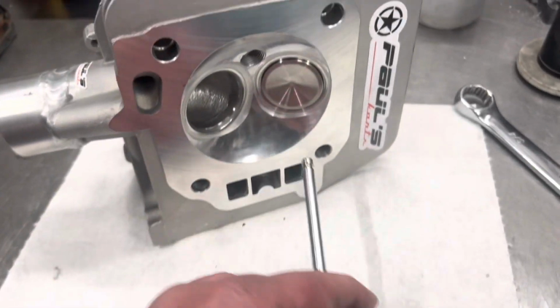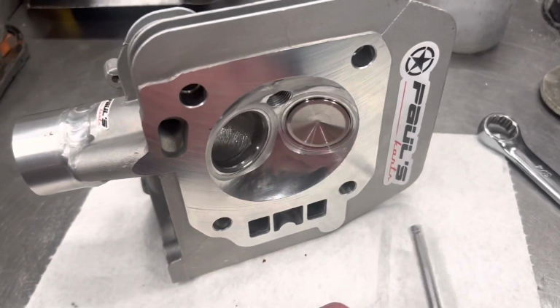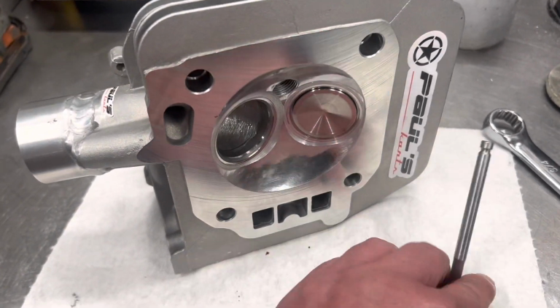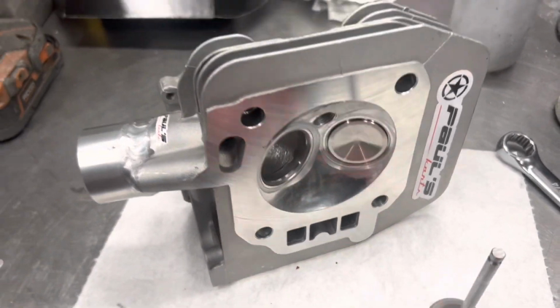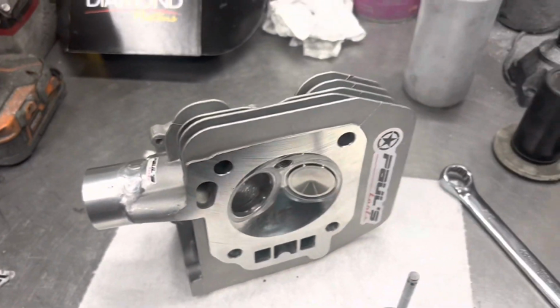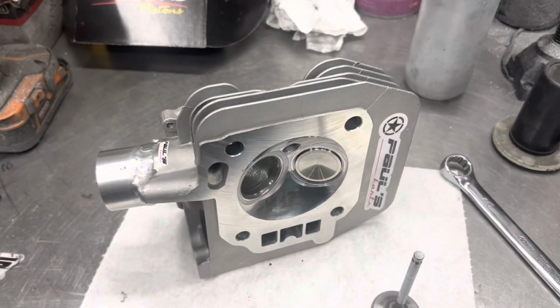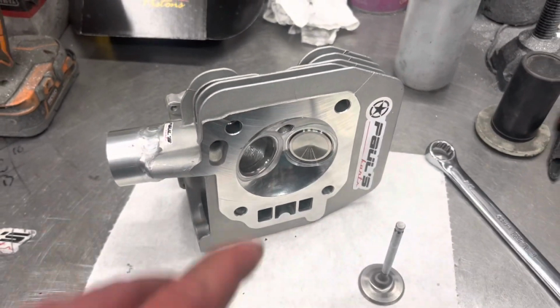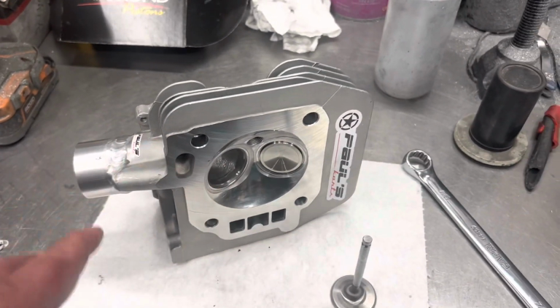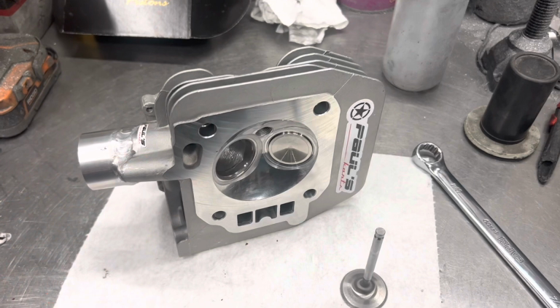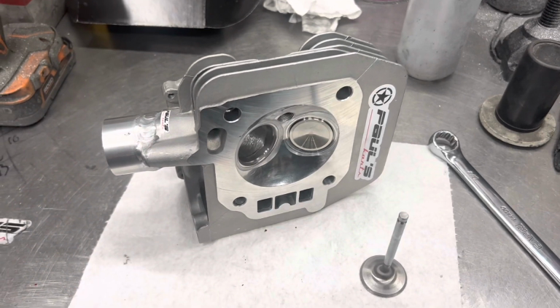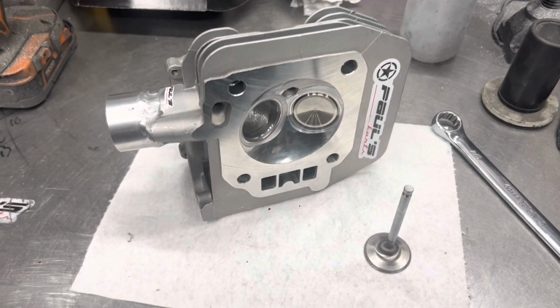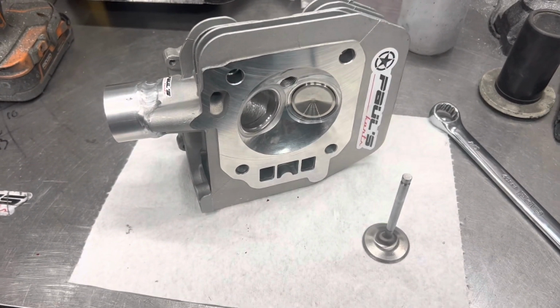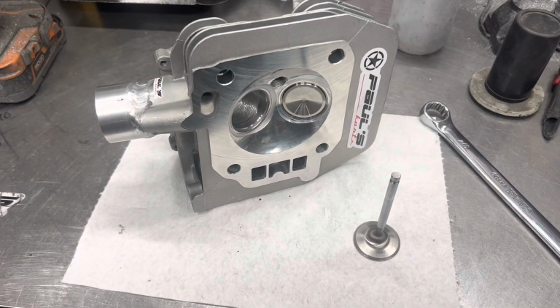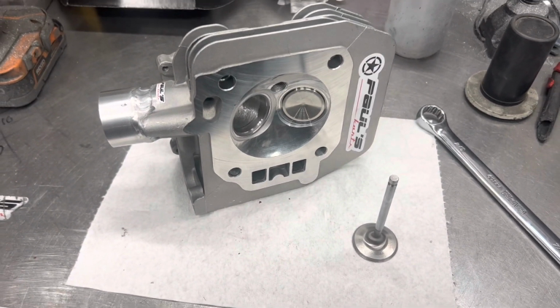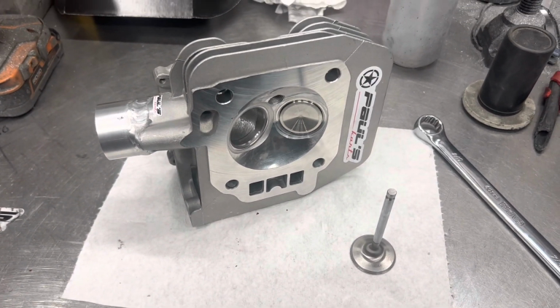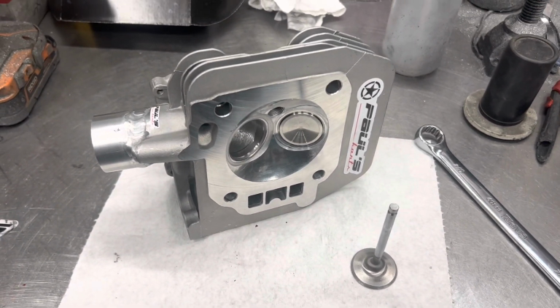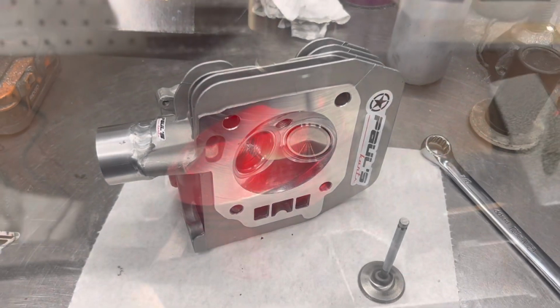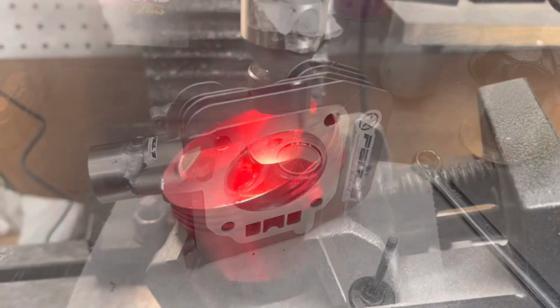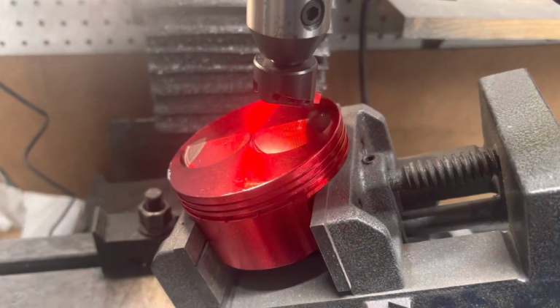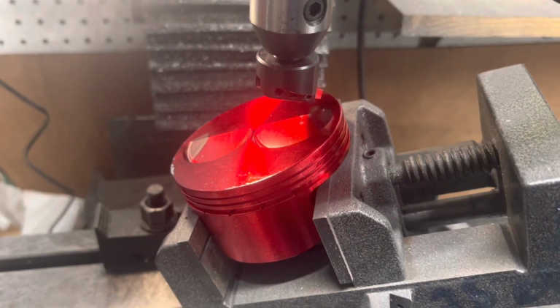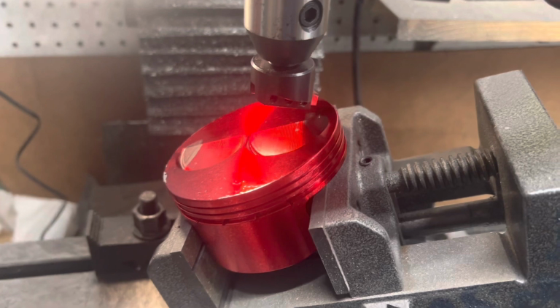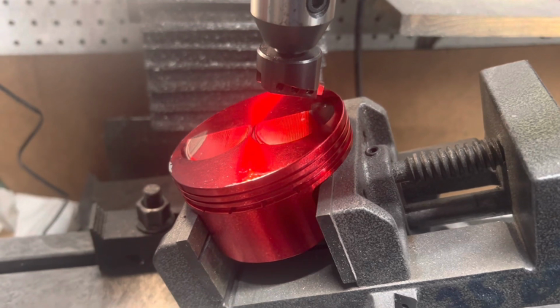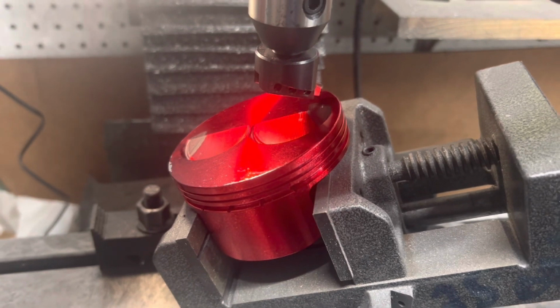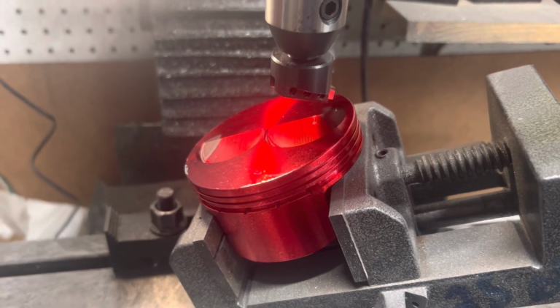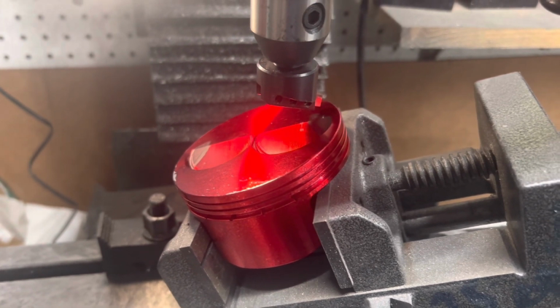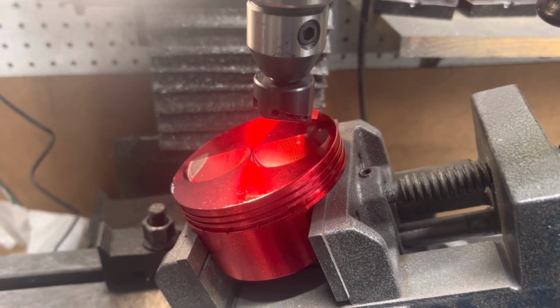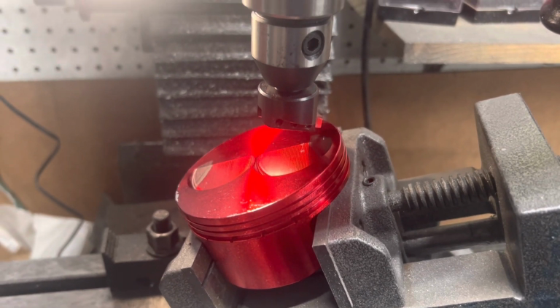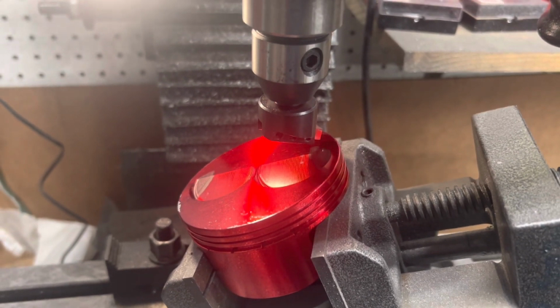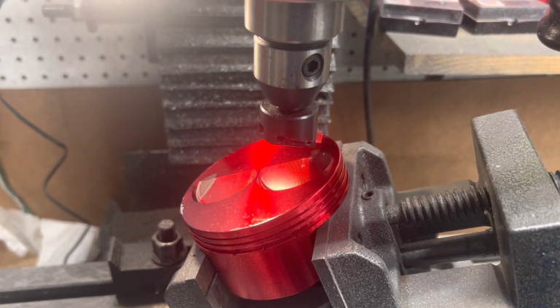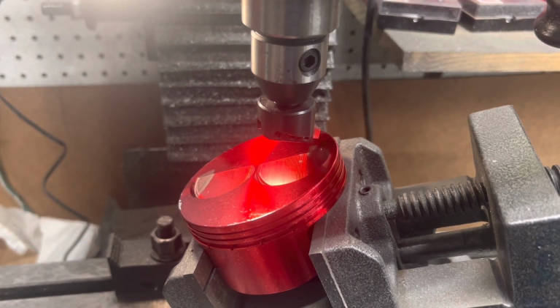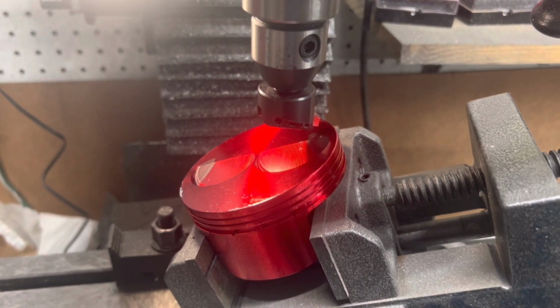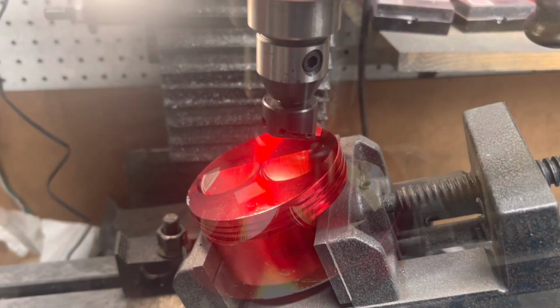We've got this all set up and marked out. I'm about to make the cut, but it's just too much to hold the camera and make the cut at the same time, so I'm going to make the cut and then come back after.